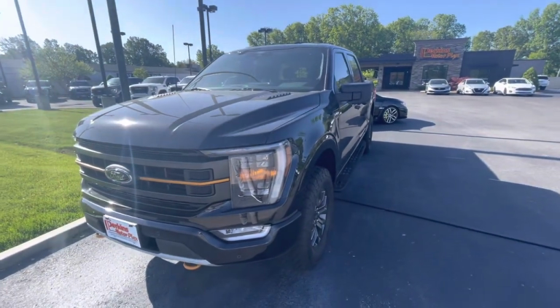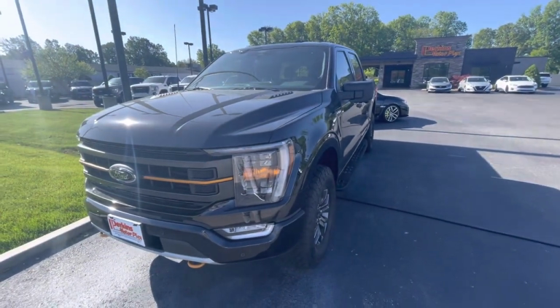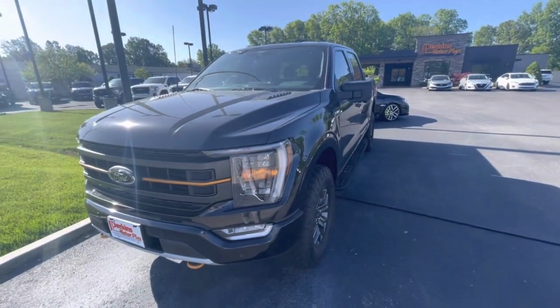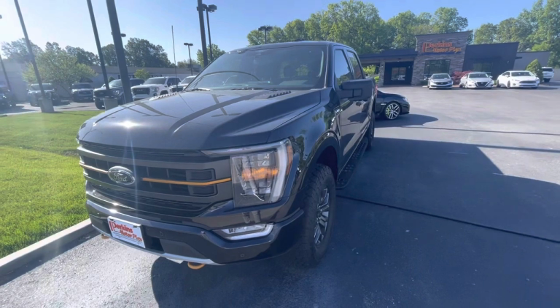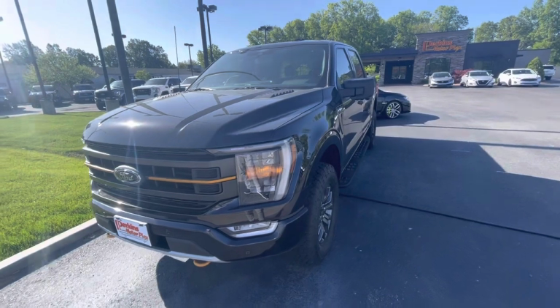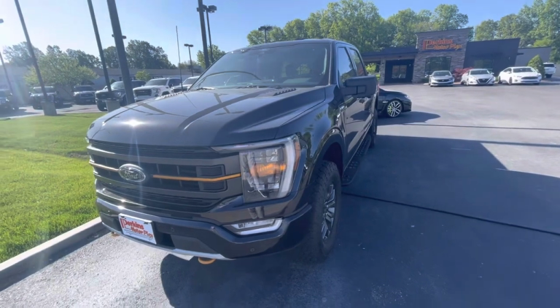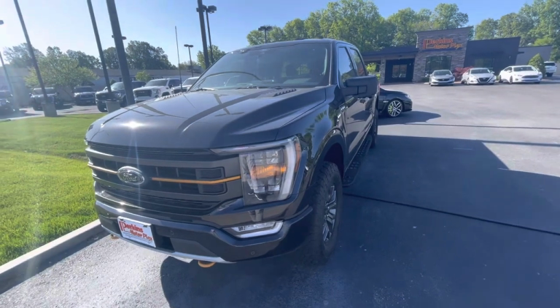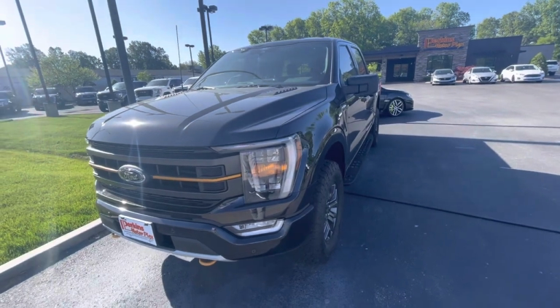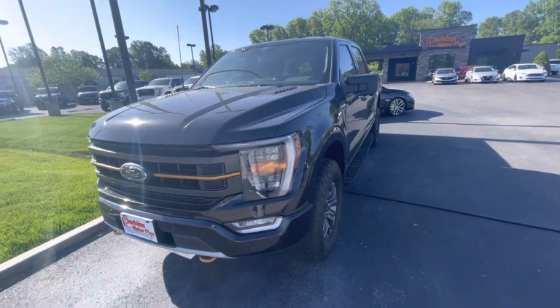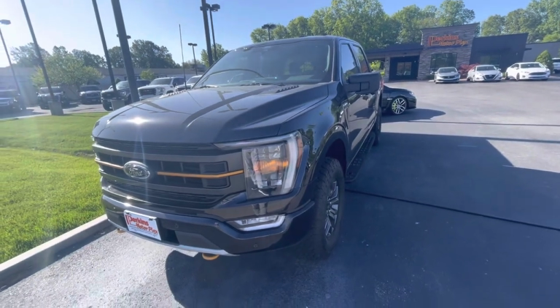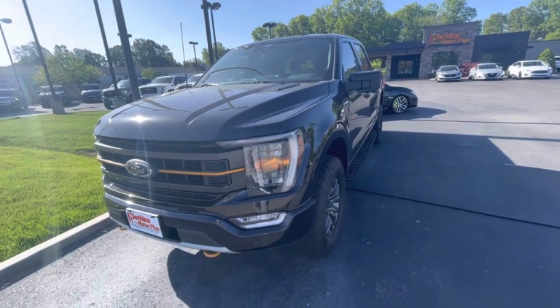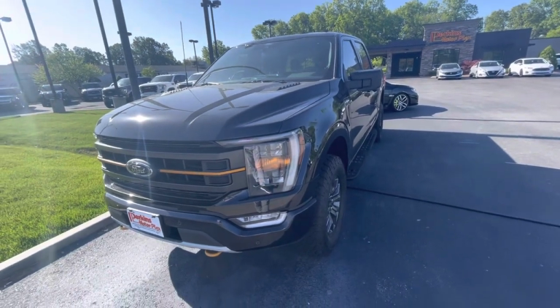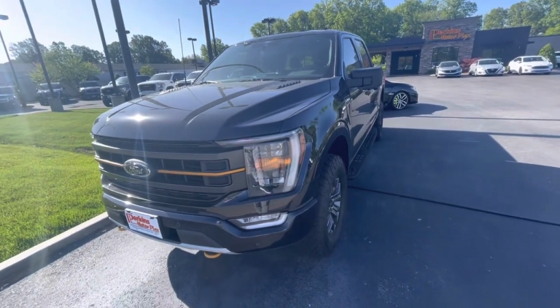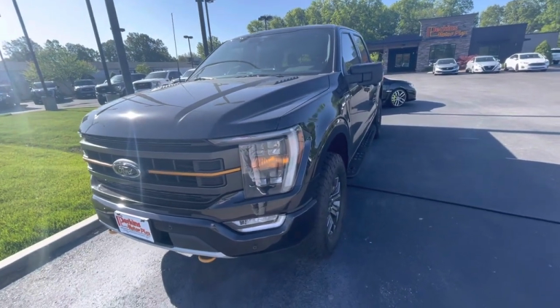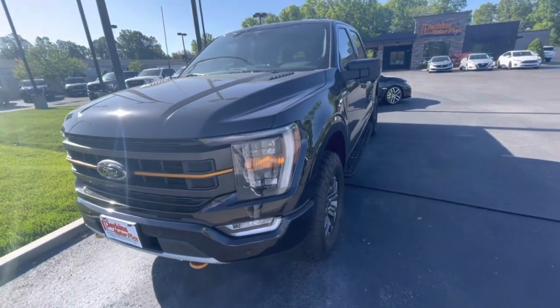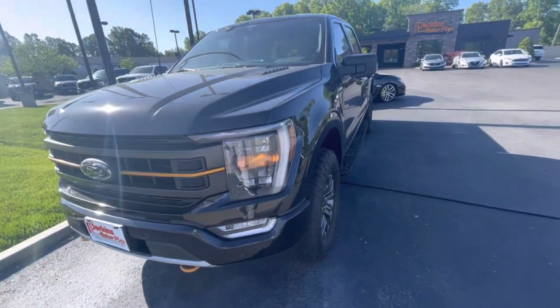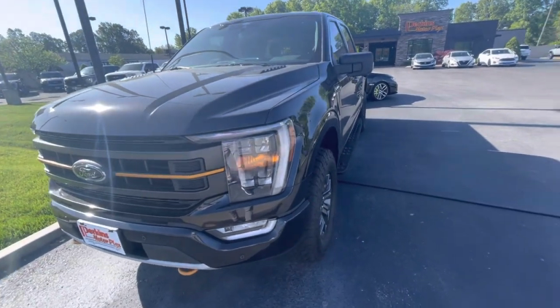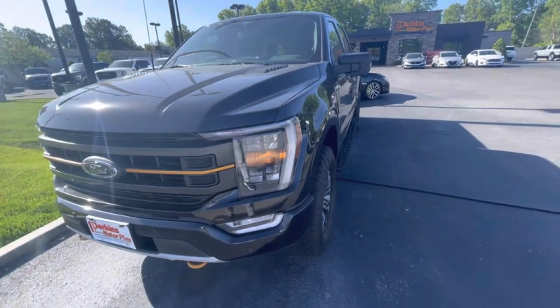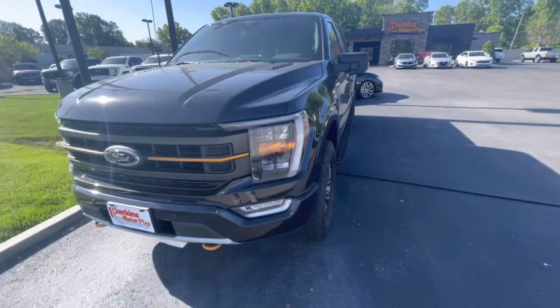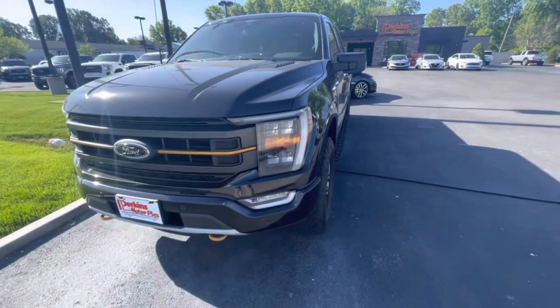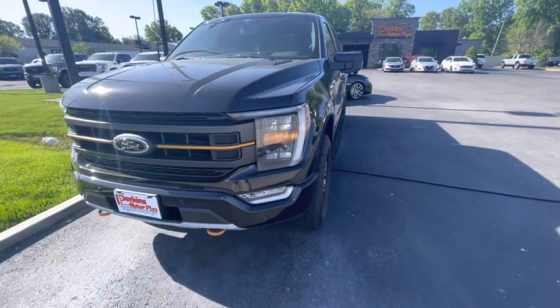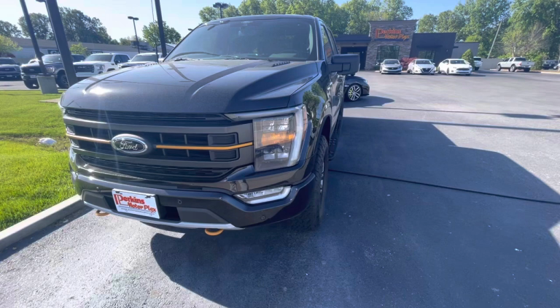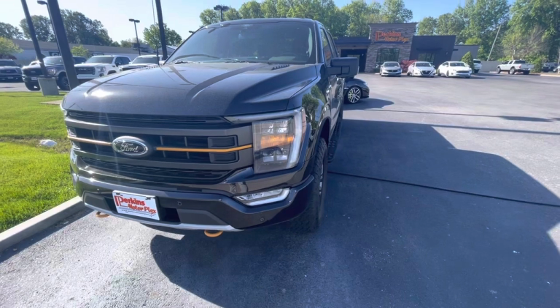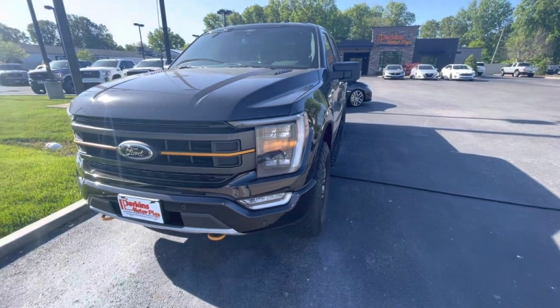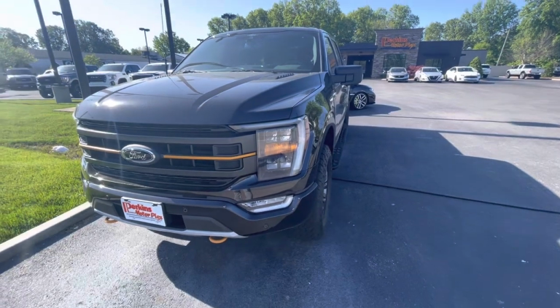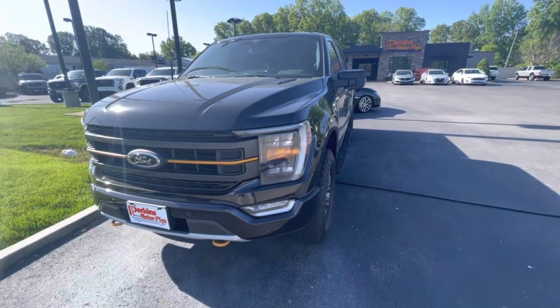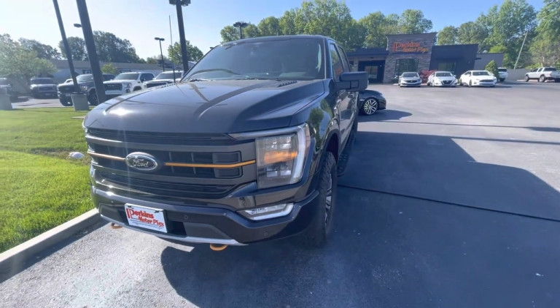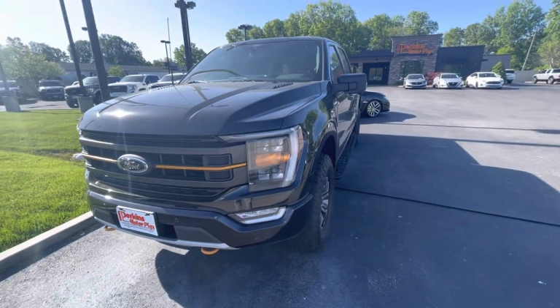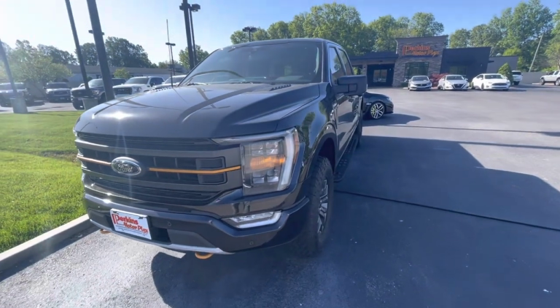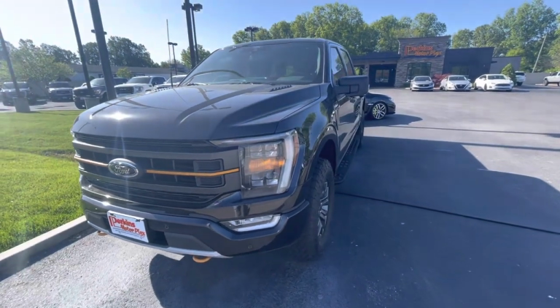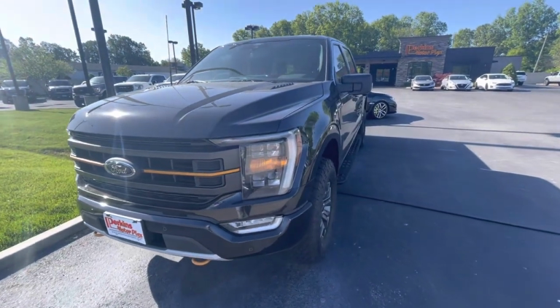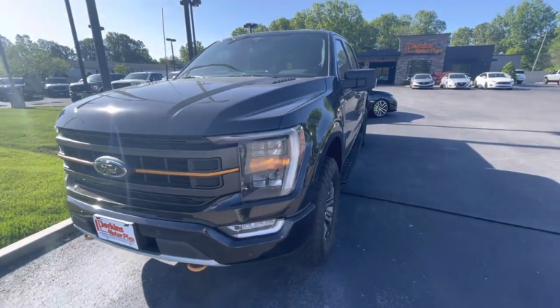There's really not much to point out other than how great this truck is. Whoever had it took great care of it. So let's get started.